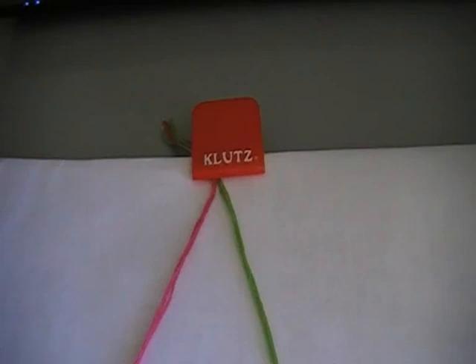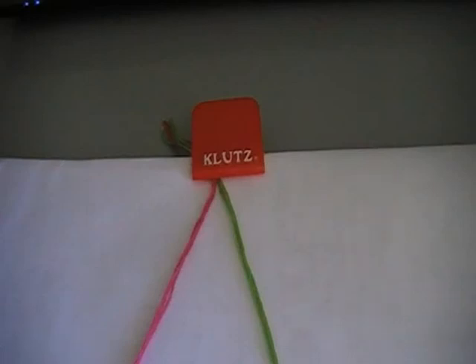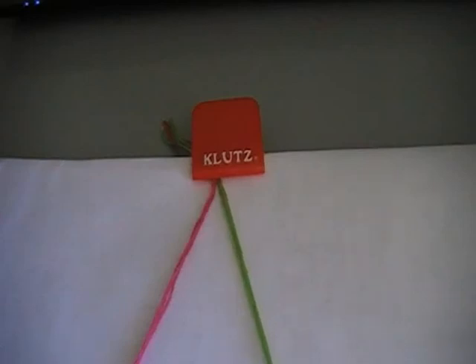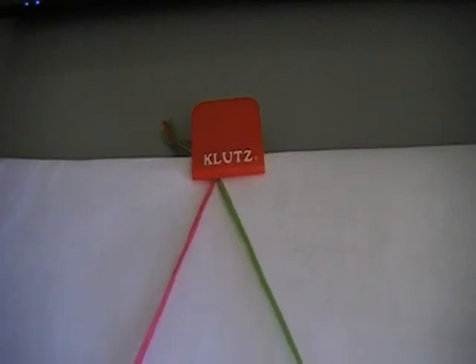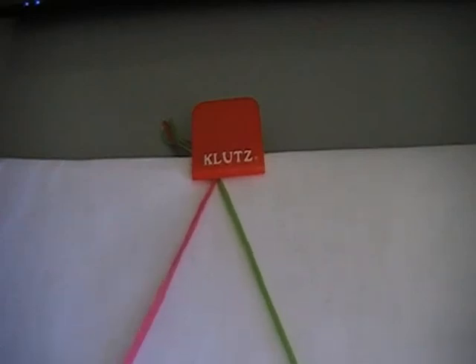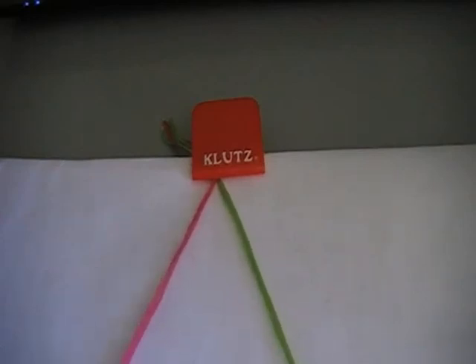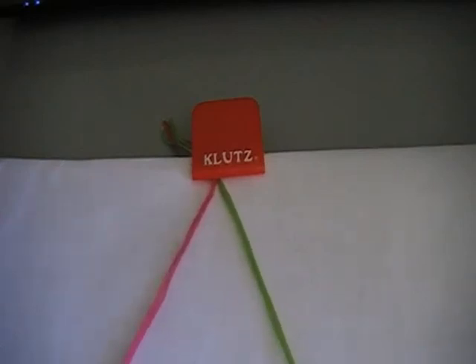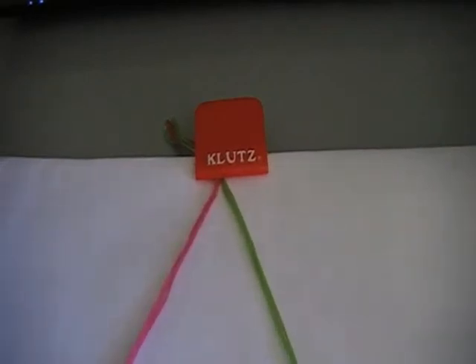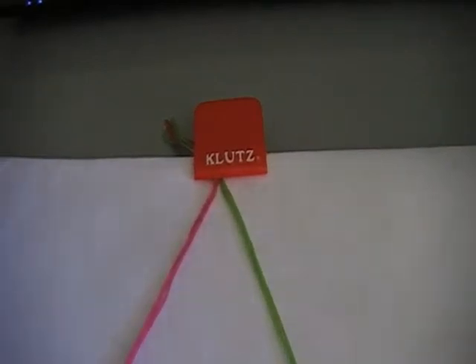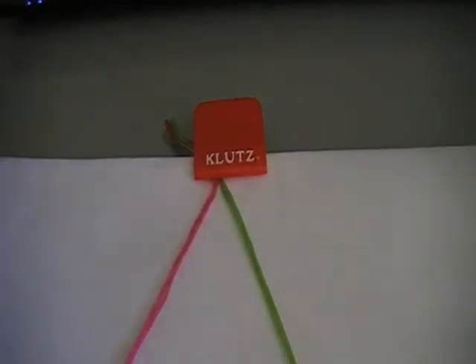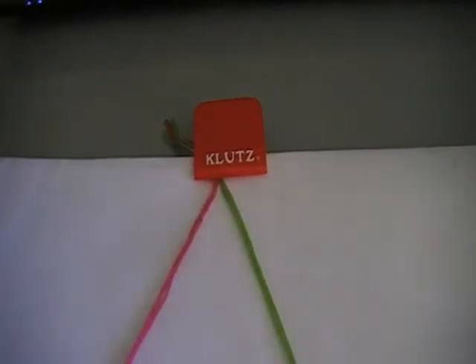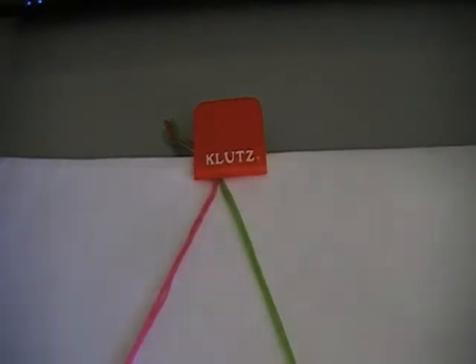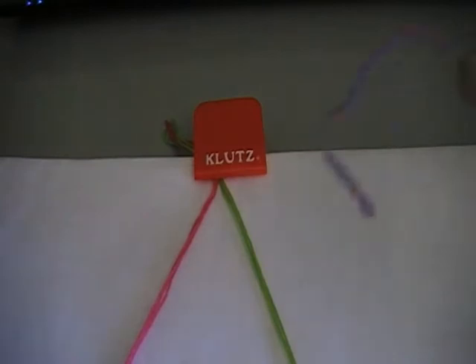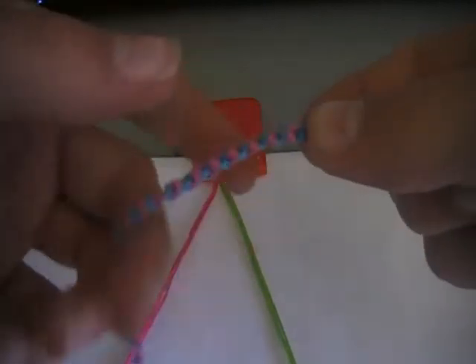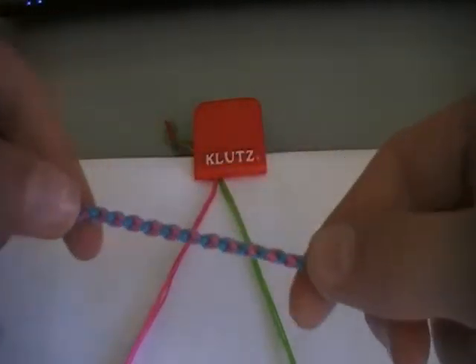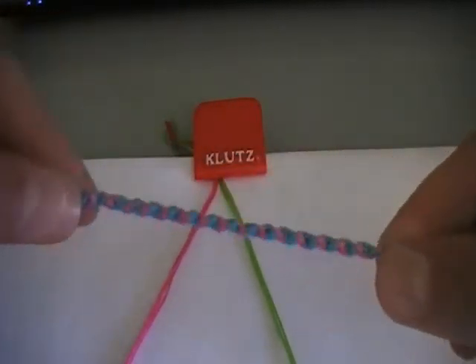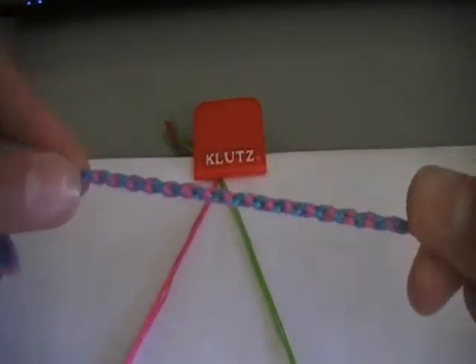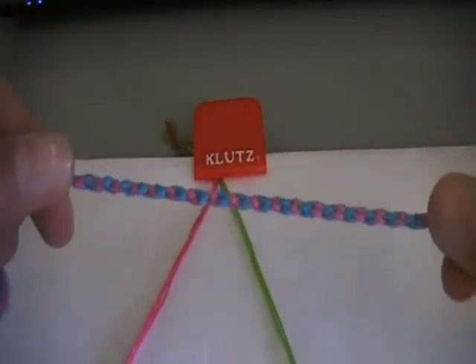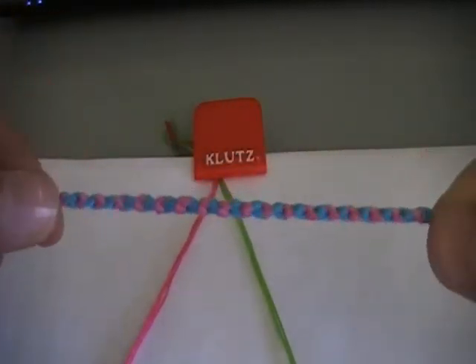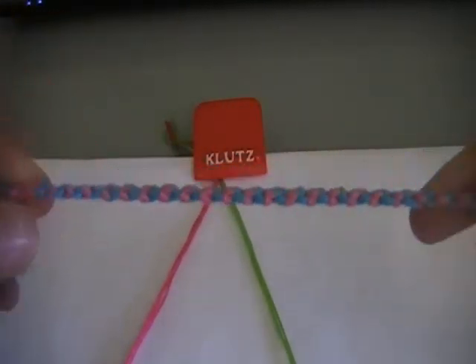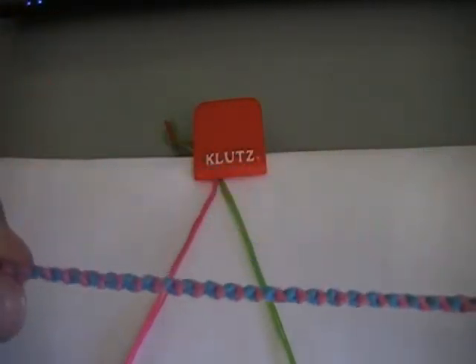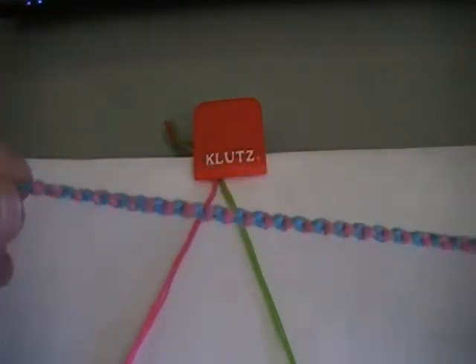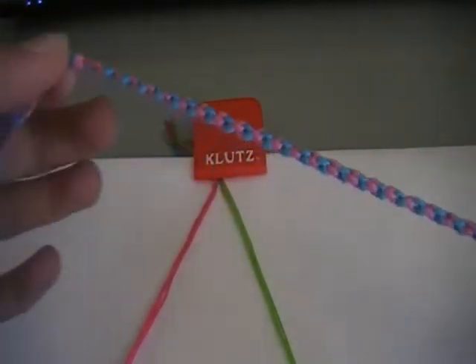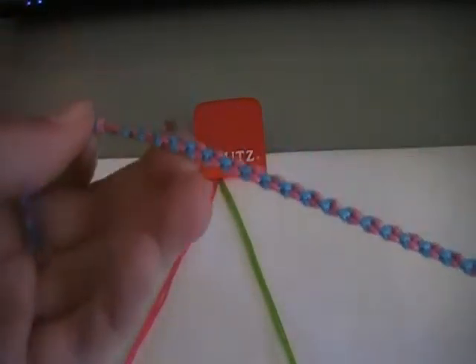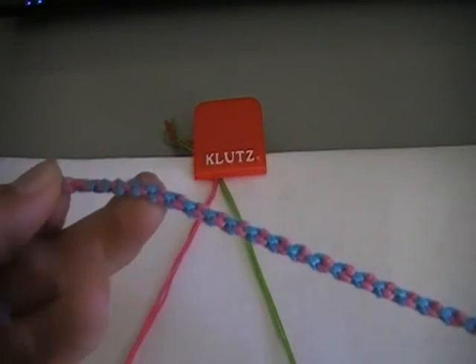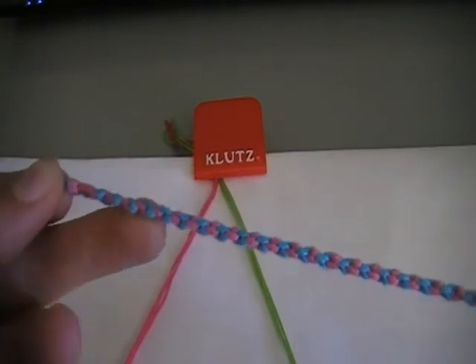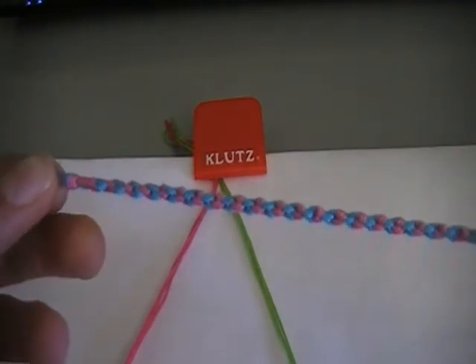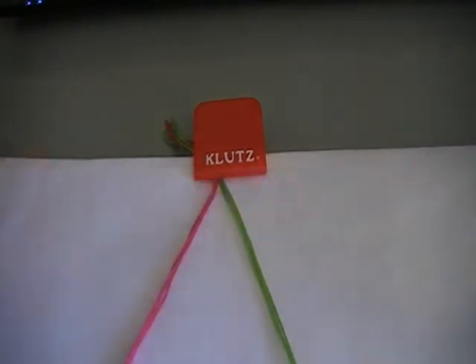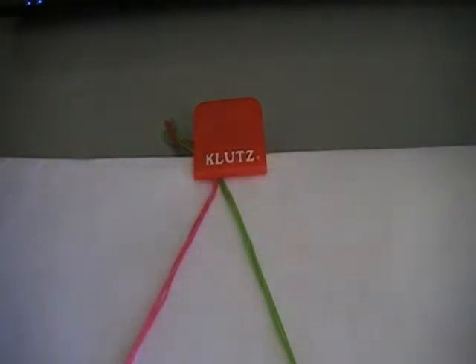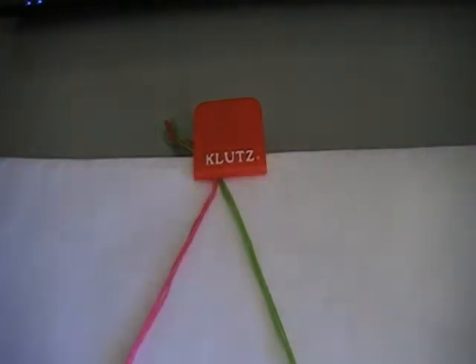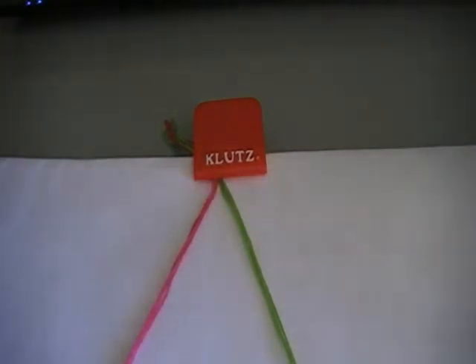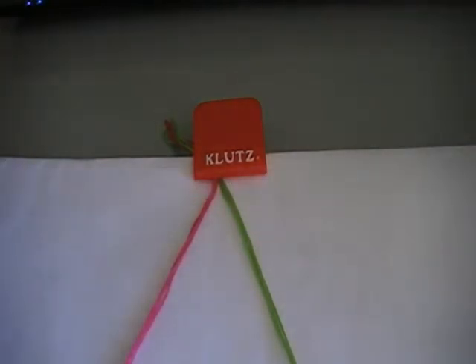Hi everybody, it's Haribo22 here, and today I'm going to be showing you how to make a double chain friendship knot. I think it's like the easiest one there is, and it can be really quick, and you can make loads in no time at all.